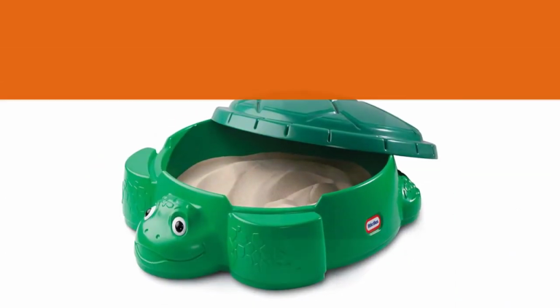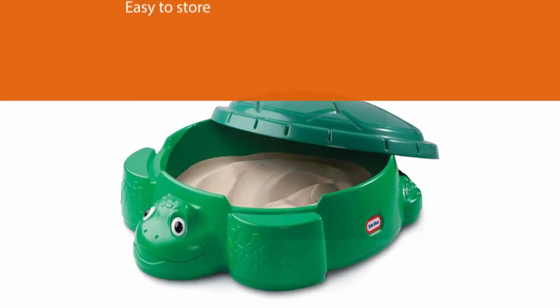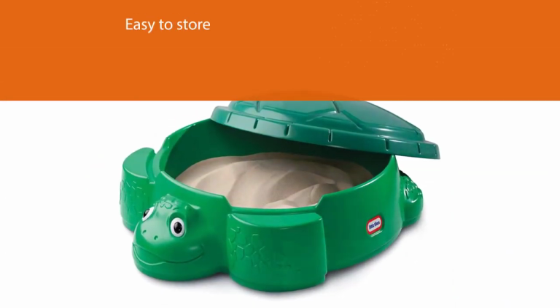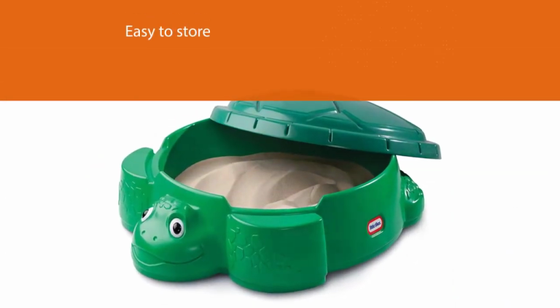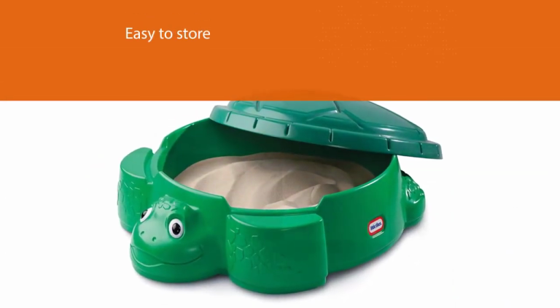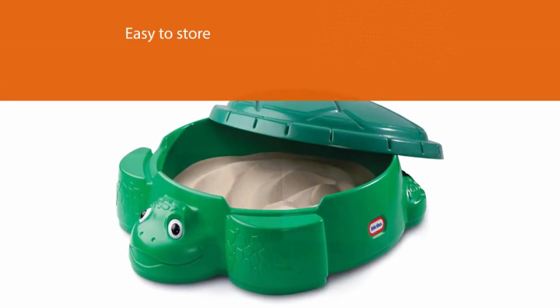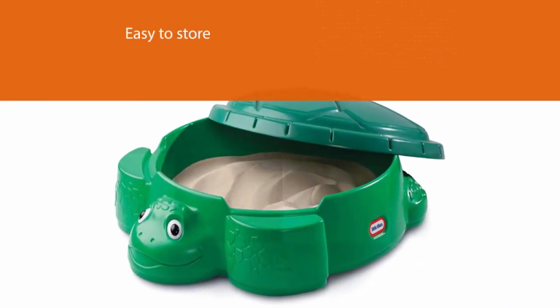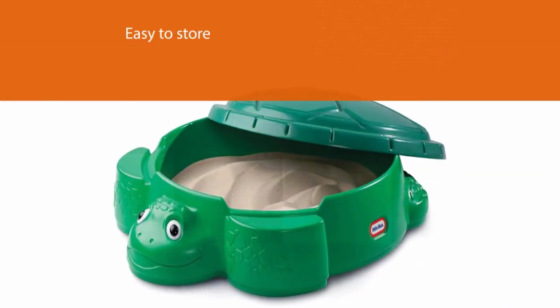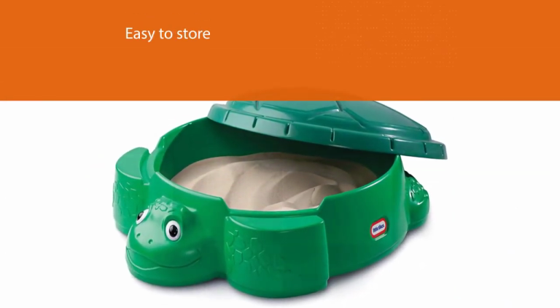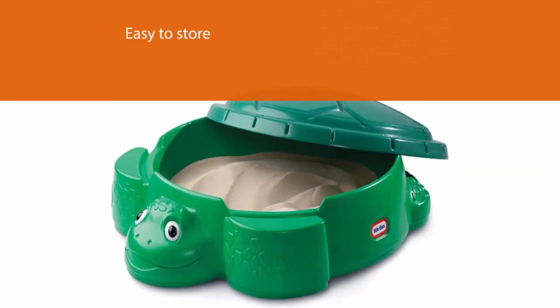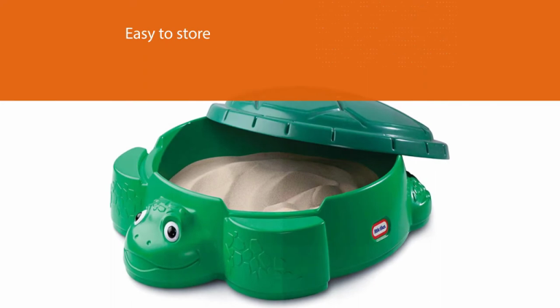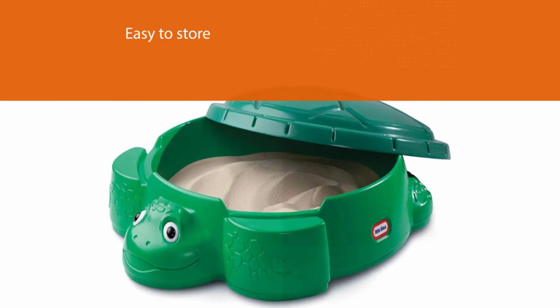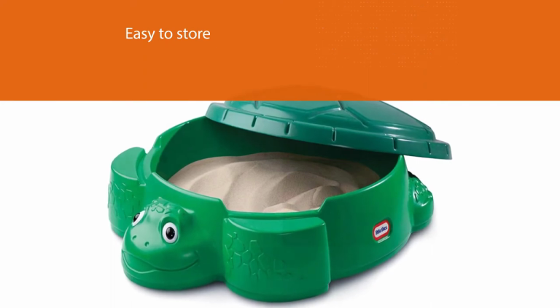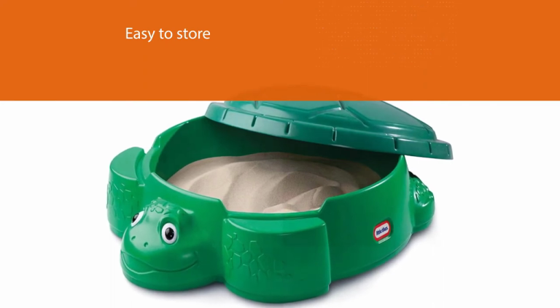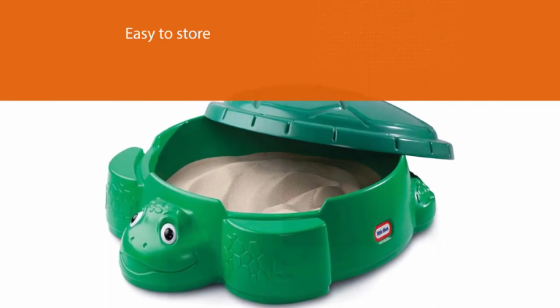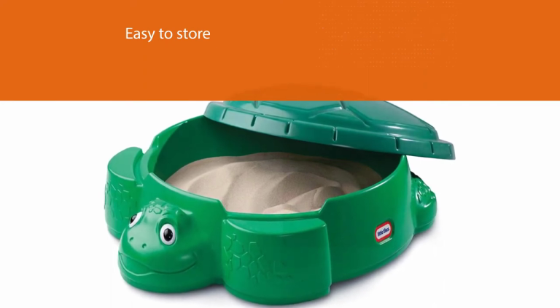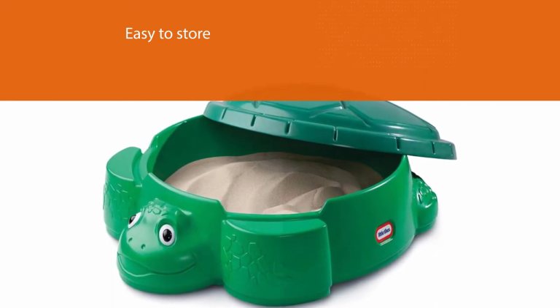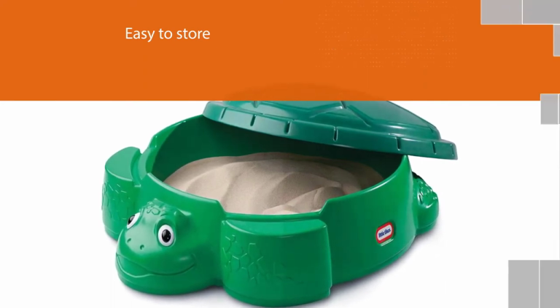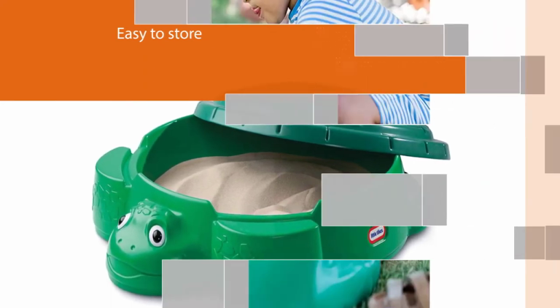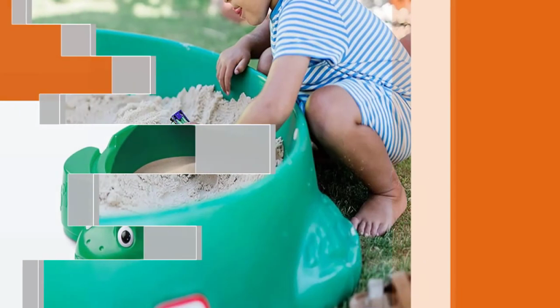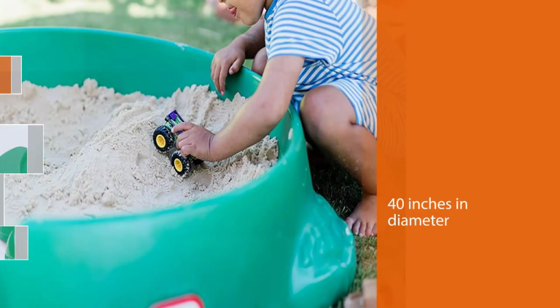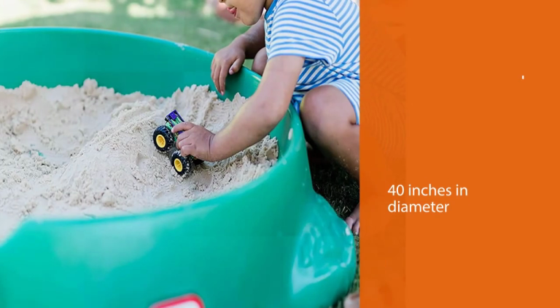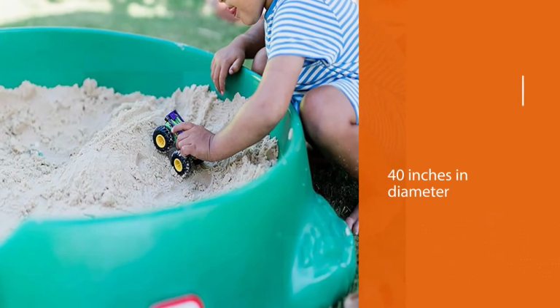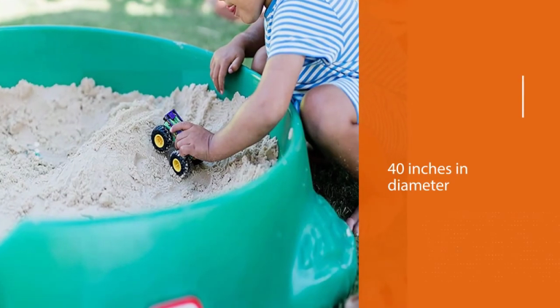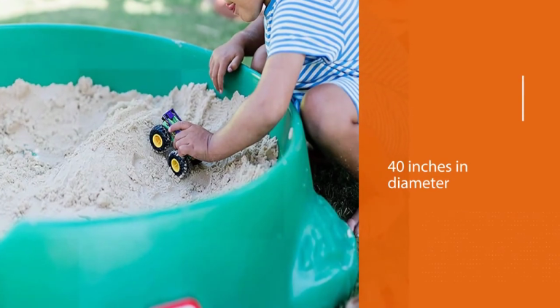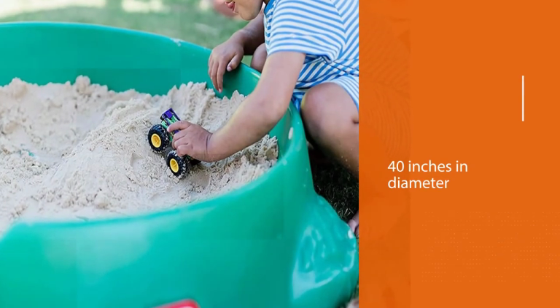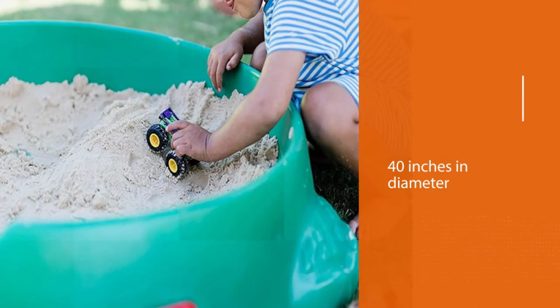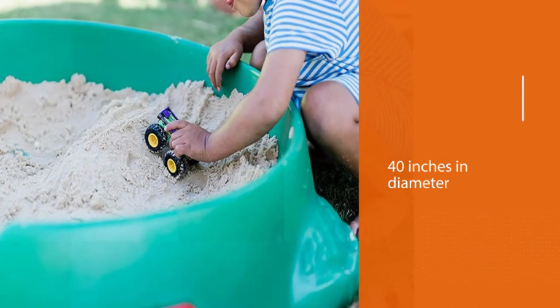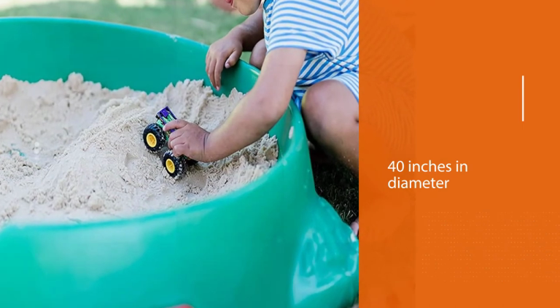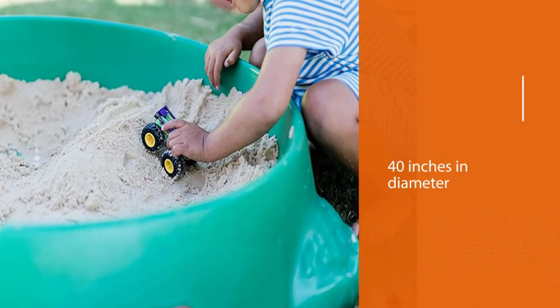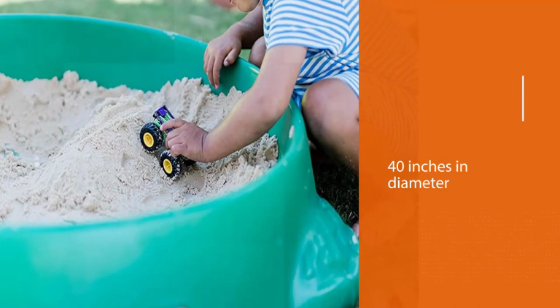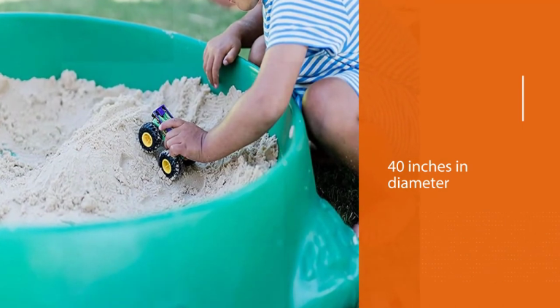This circular sandbox is about 40 inches in diameter and offers a large play area for multiple children. It also features two seats for kids to sit on as they play.